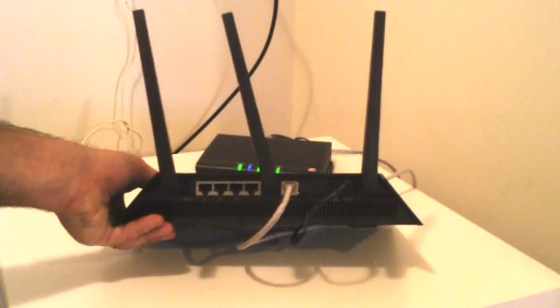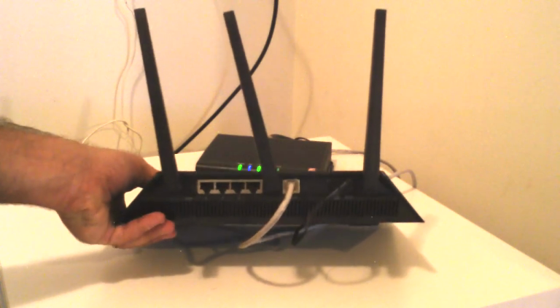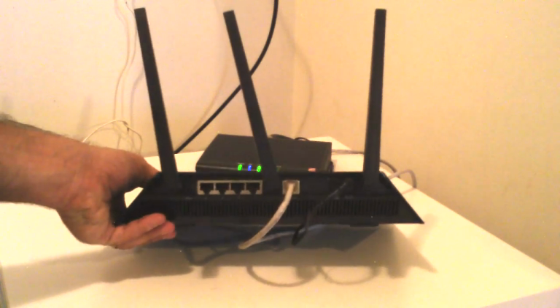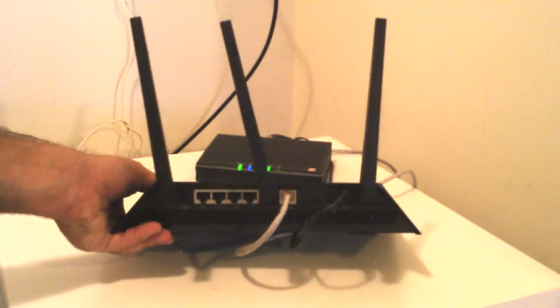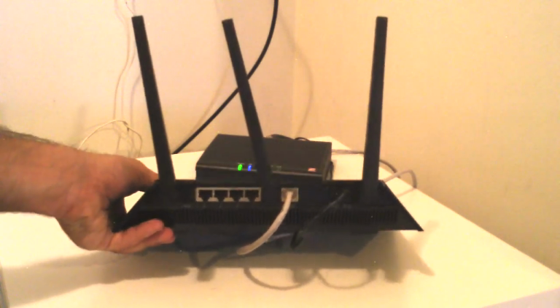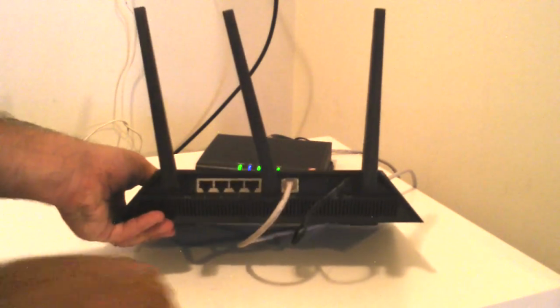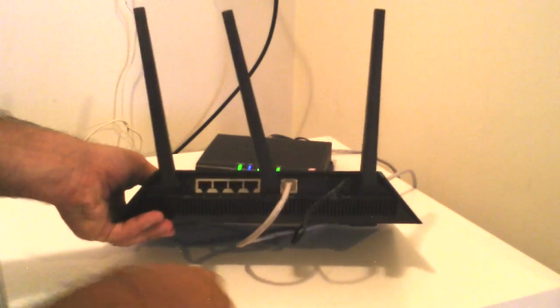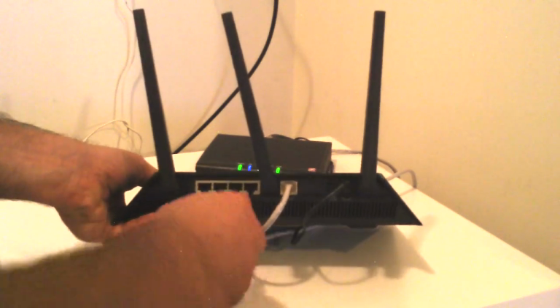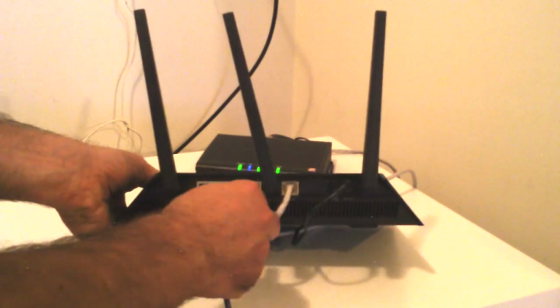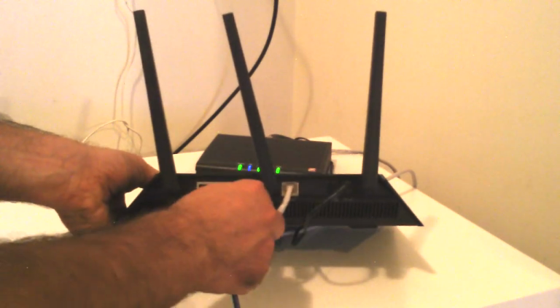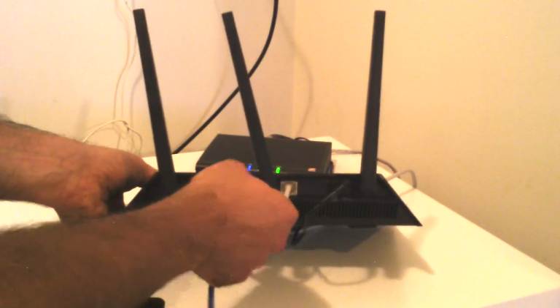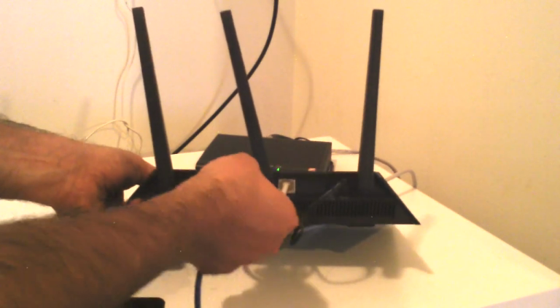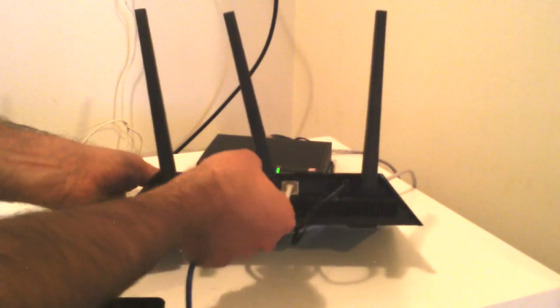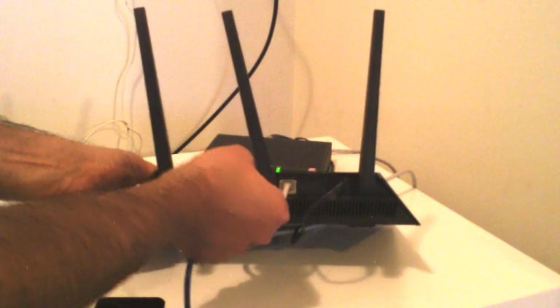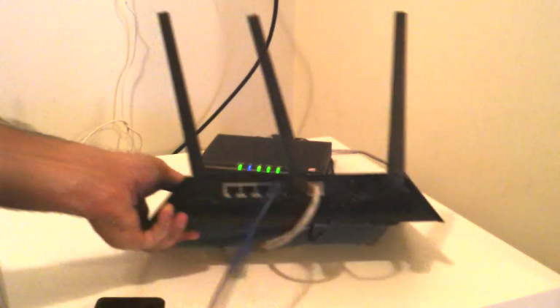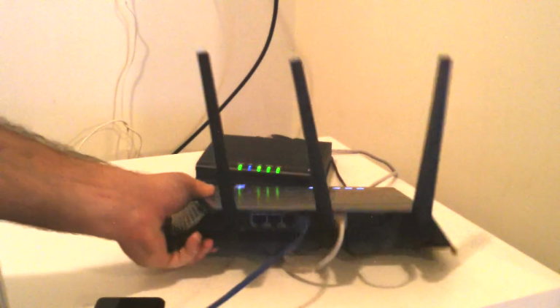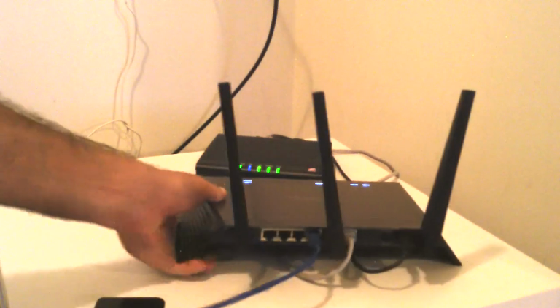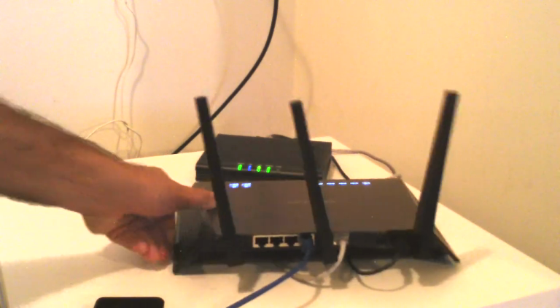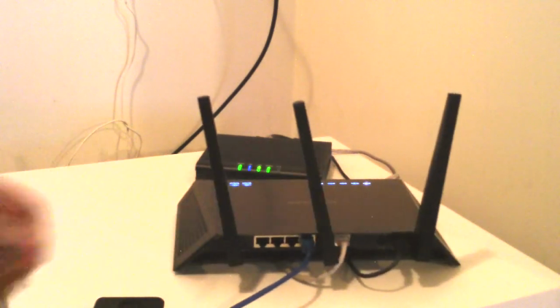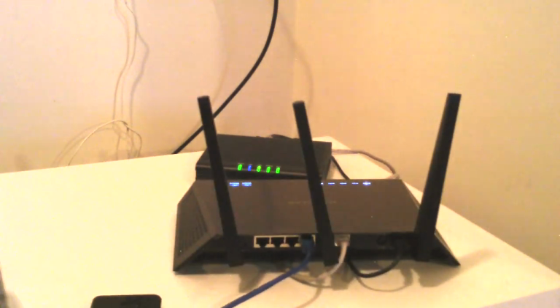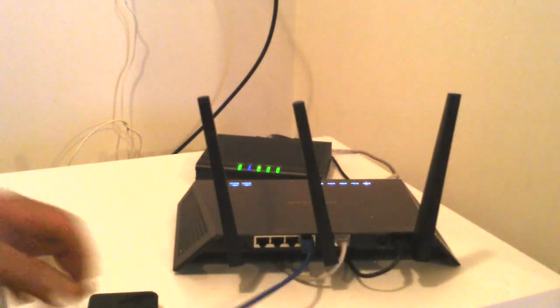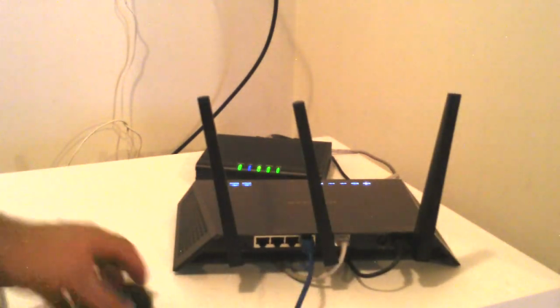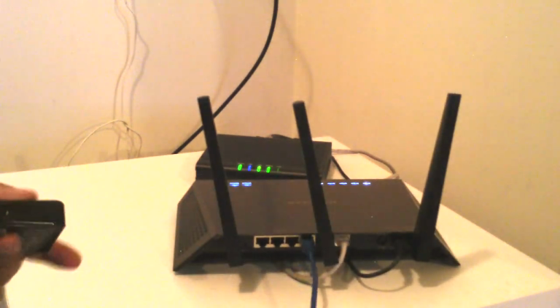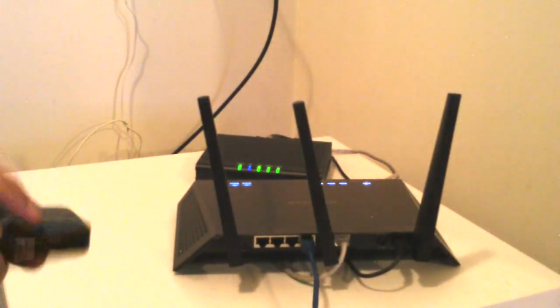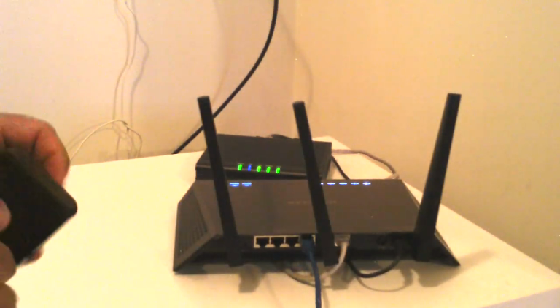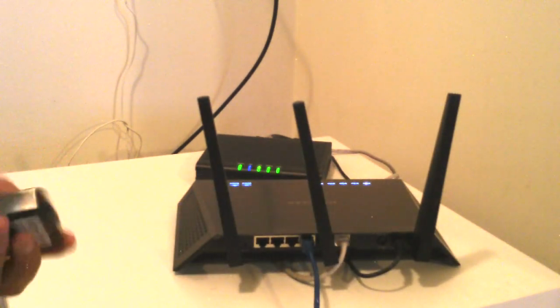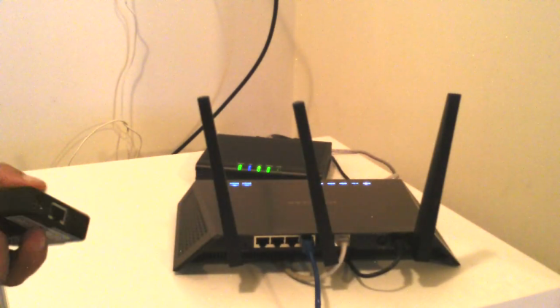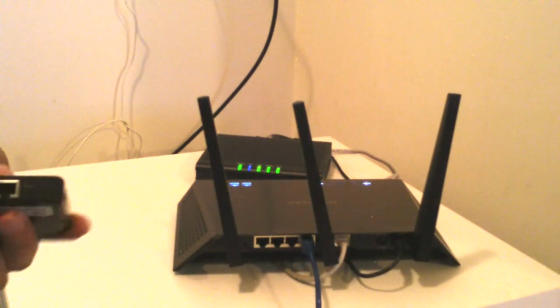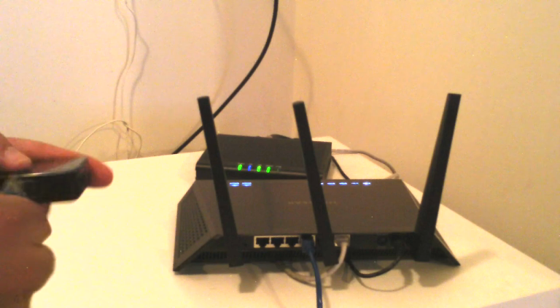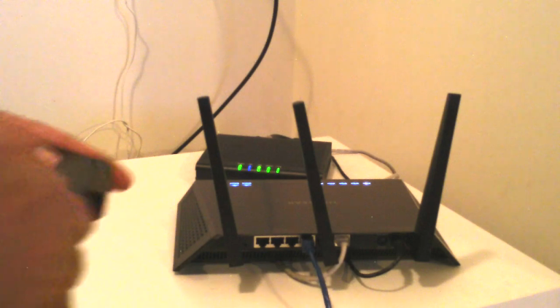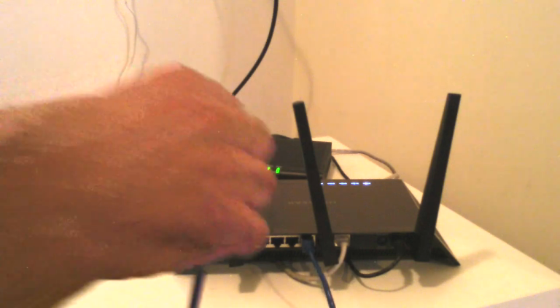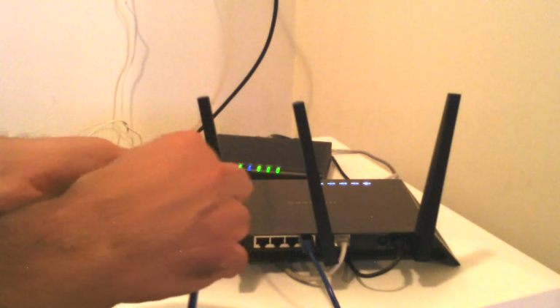To connect your bridge, all you do is choose any one of those — it doesn't matter which one — and then plug into the bridge.